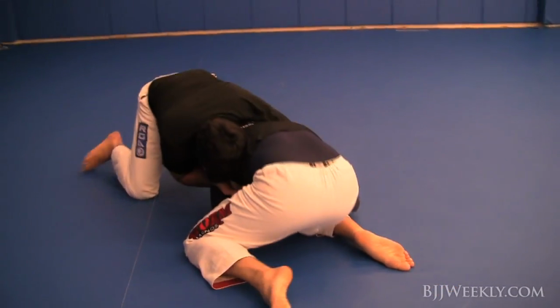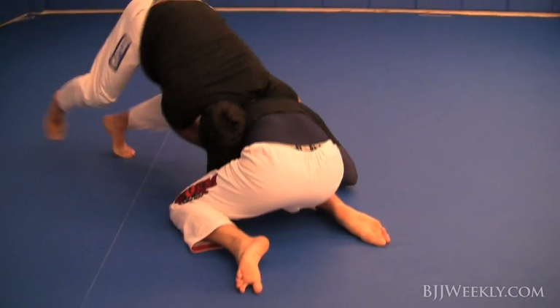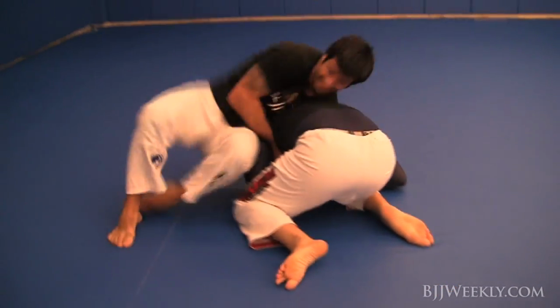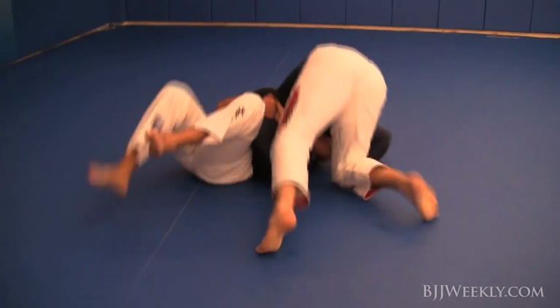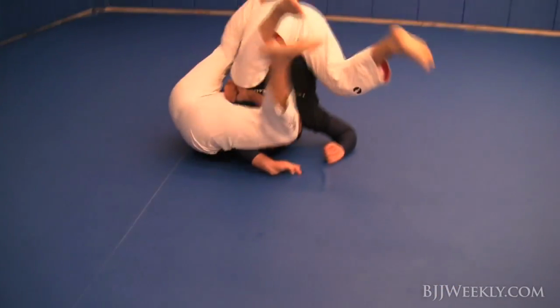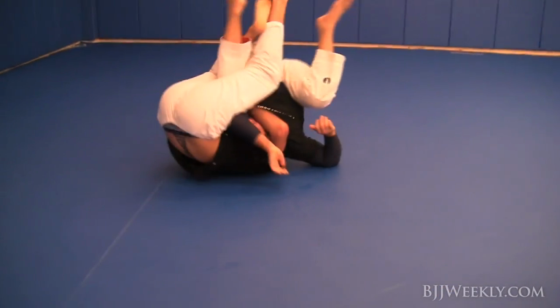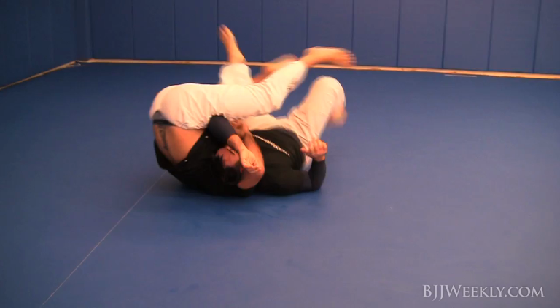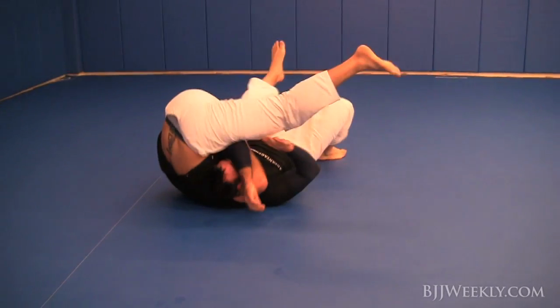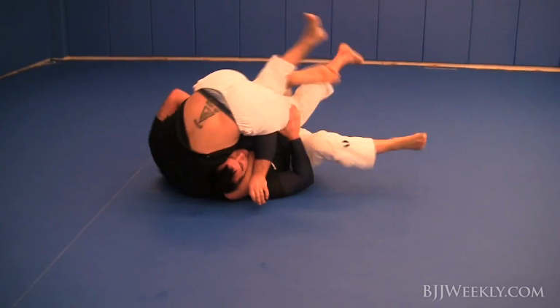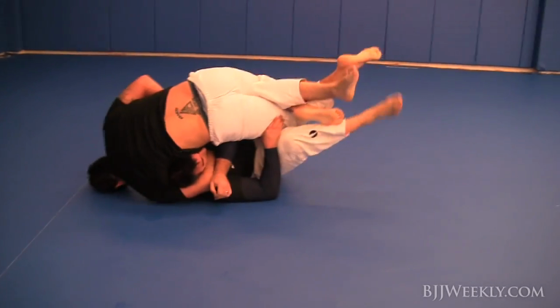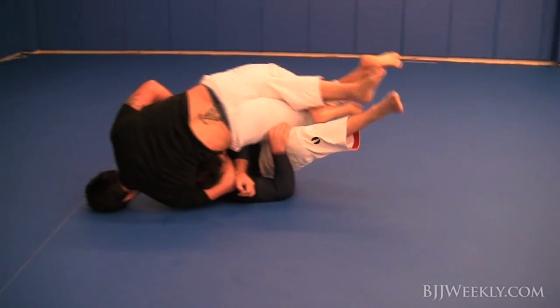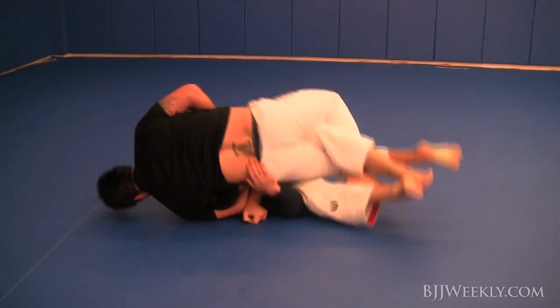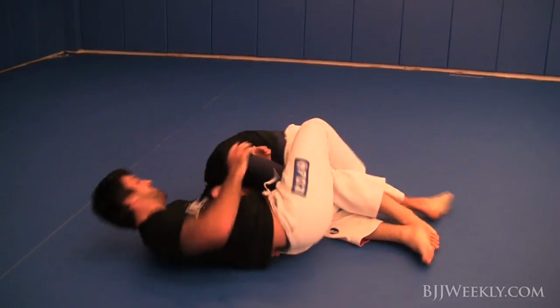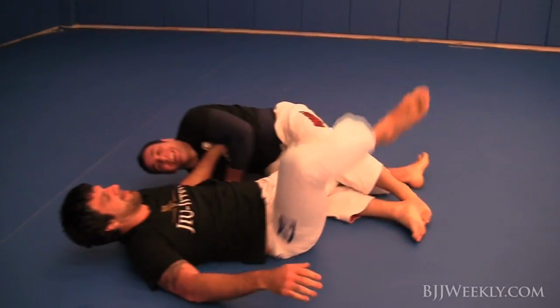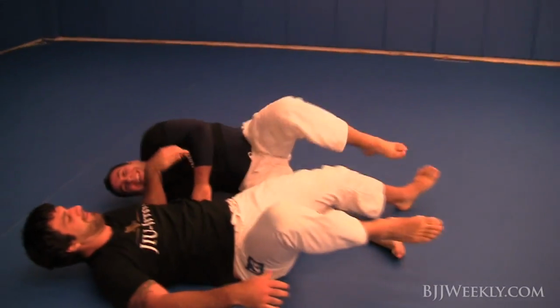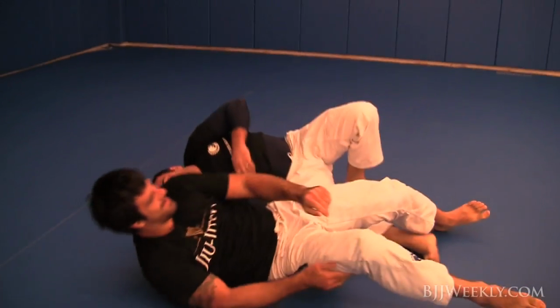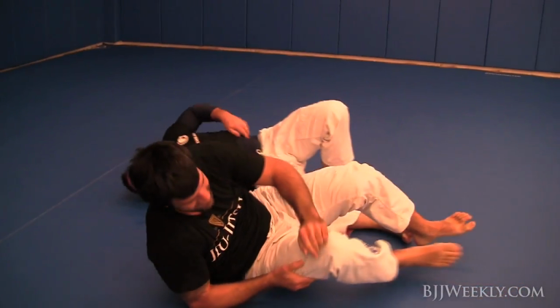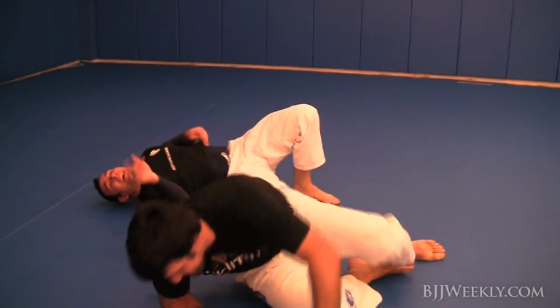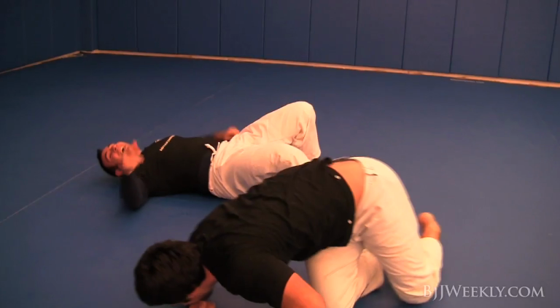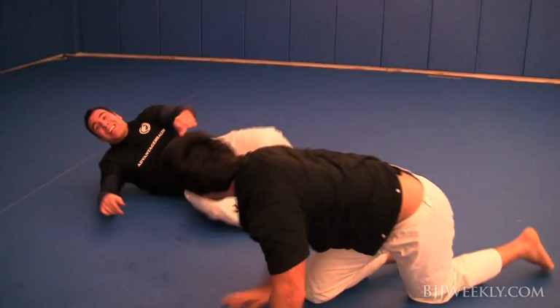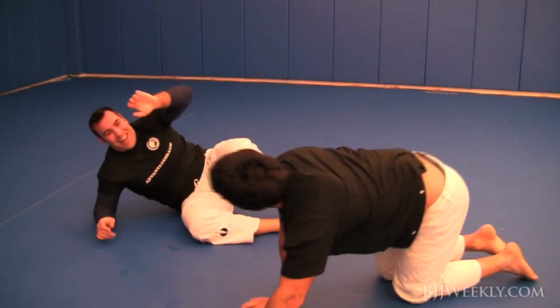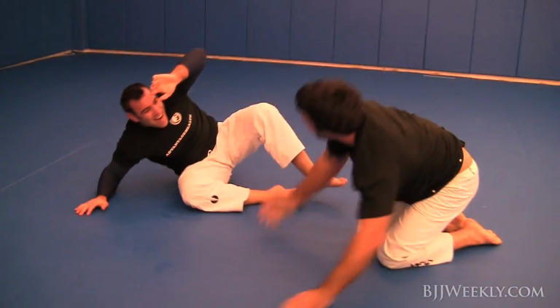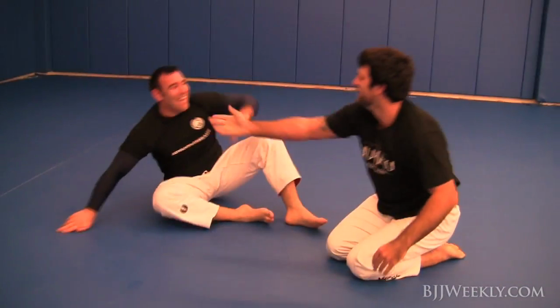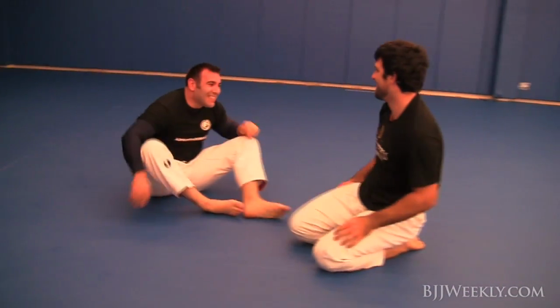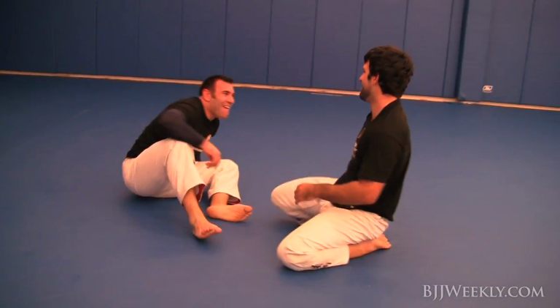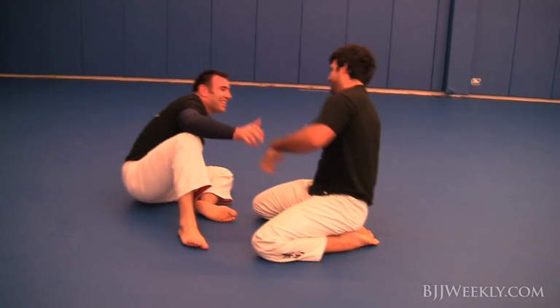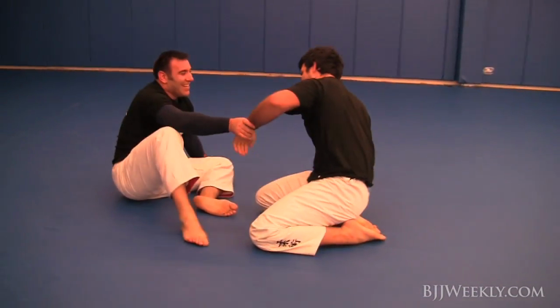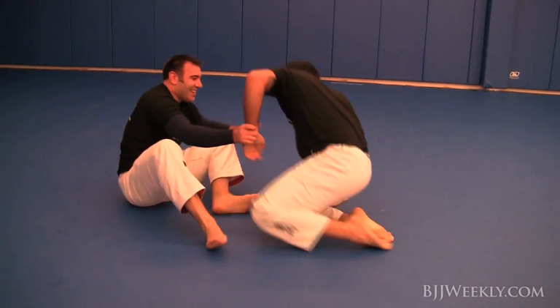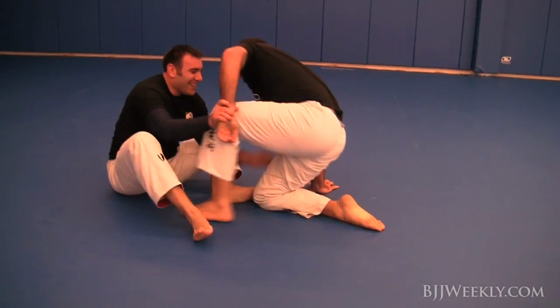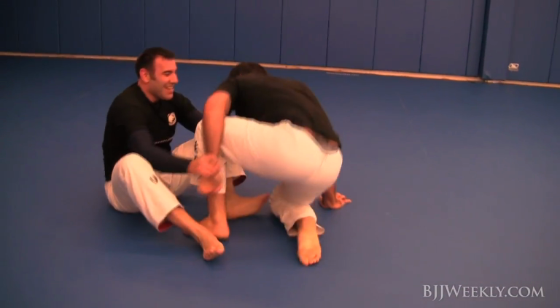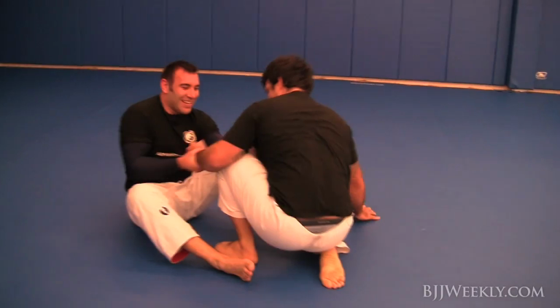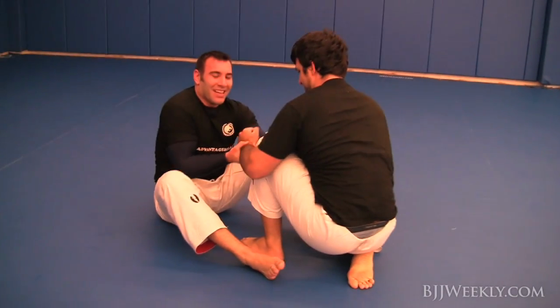You can see him drive my arm through as he sits through for this guillotine and locks it up. It was super tight. He shows that technique during one of his Expert of the Month weeks — you've got to check that out, it's a really nice guillotine setup.